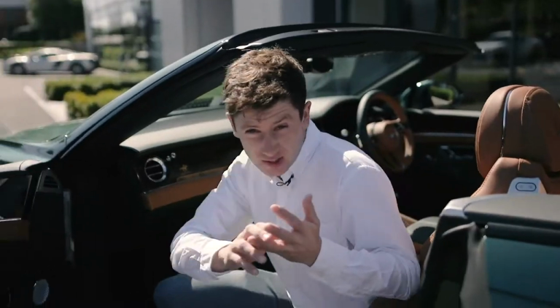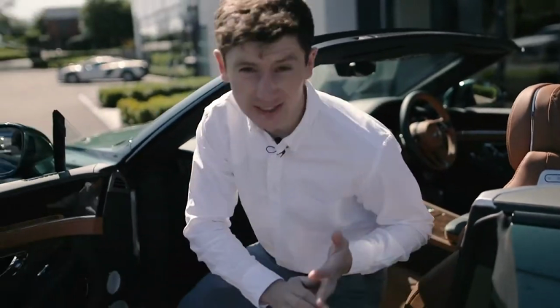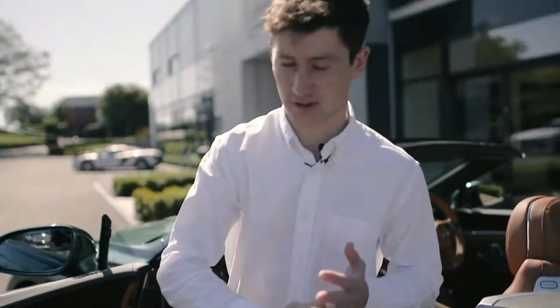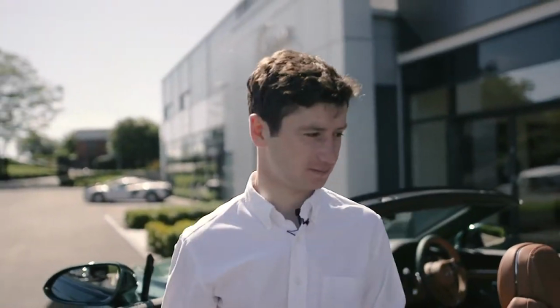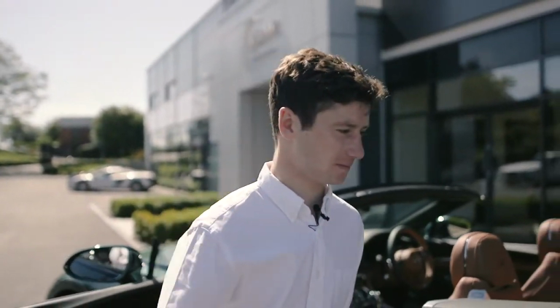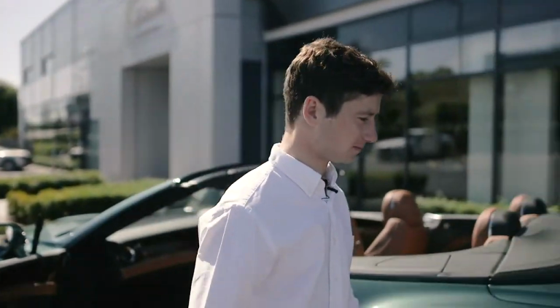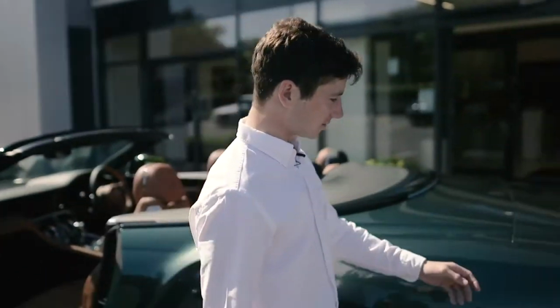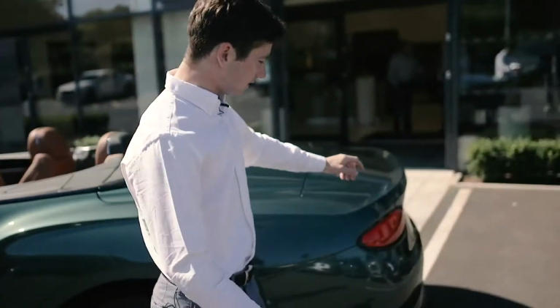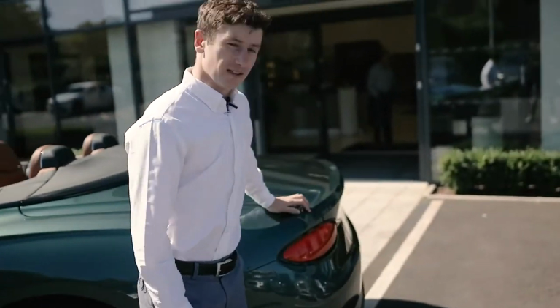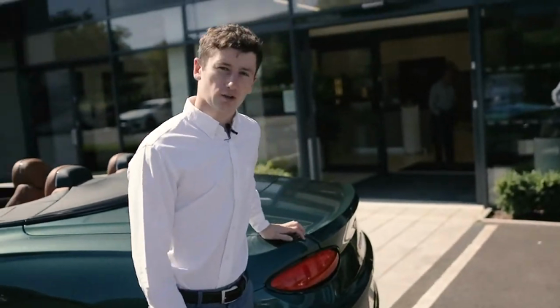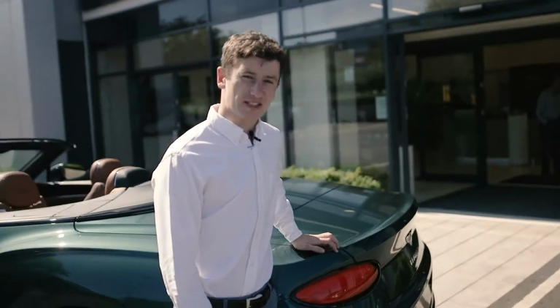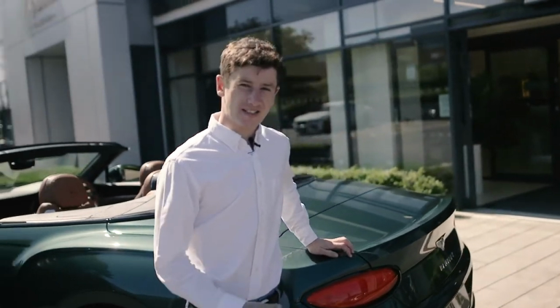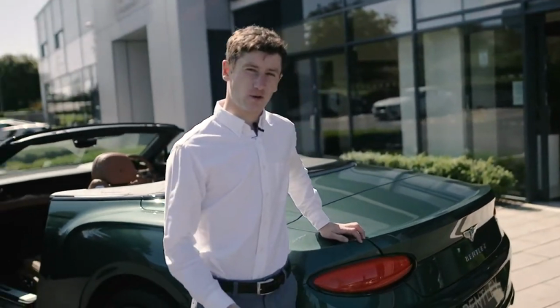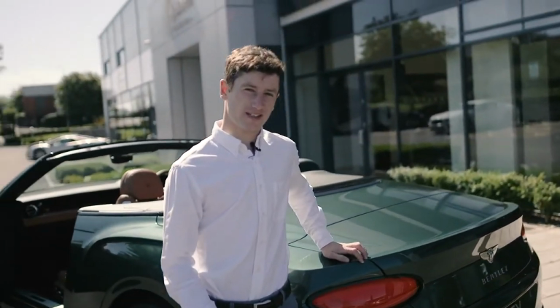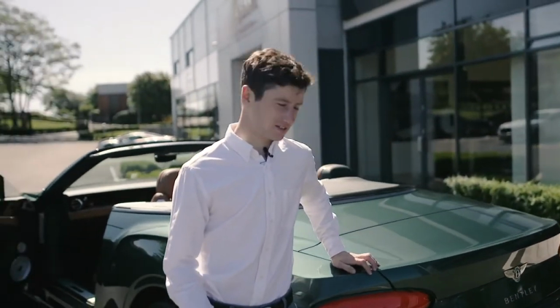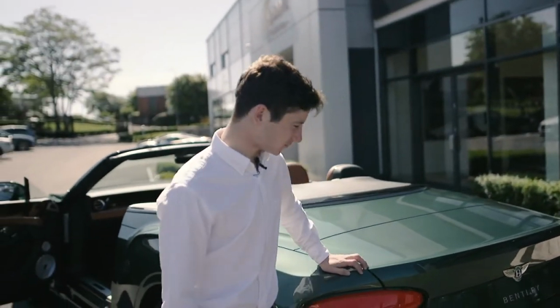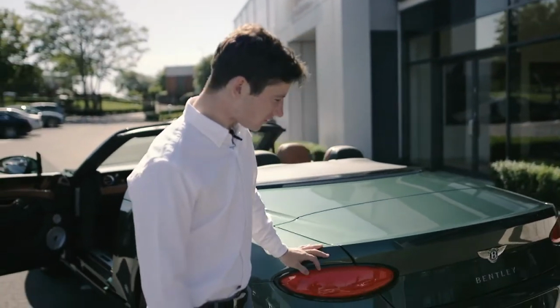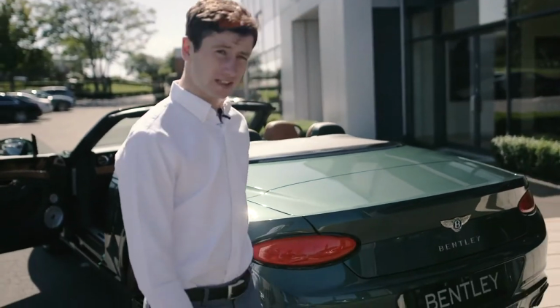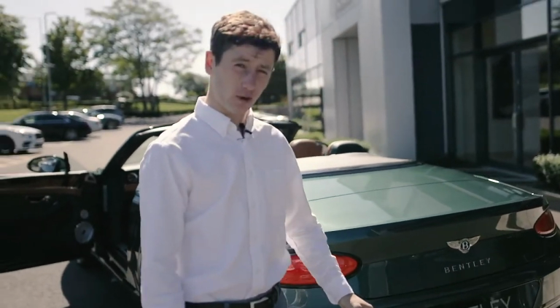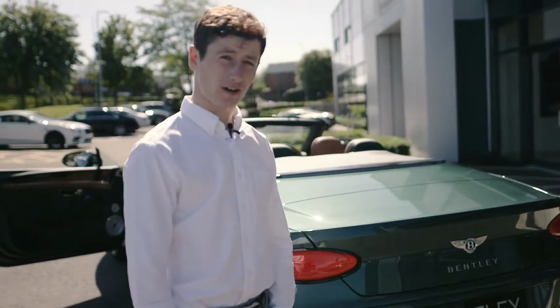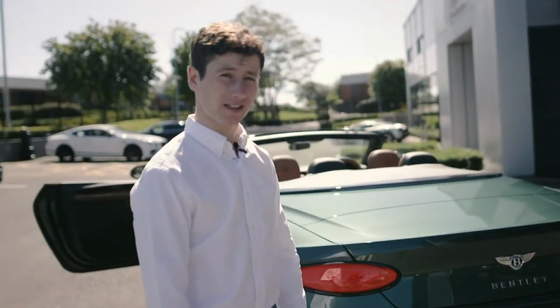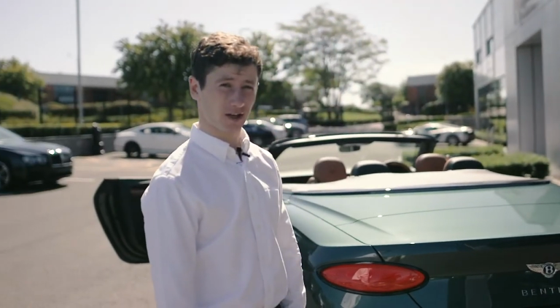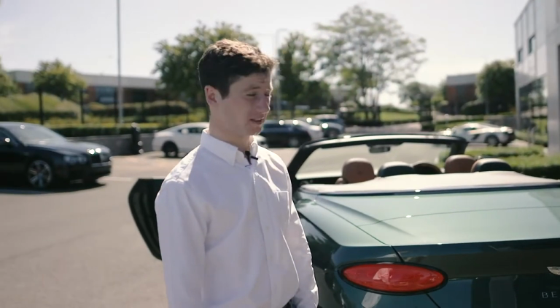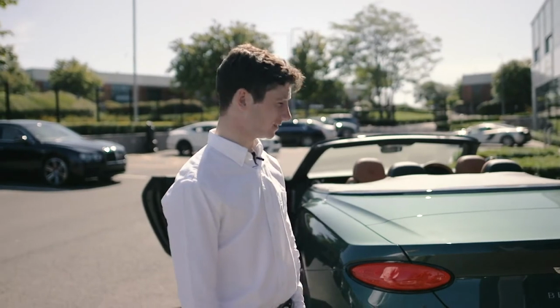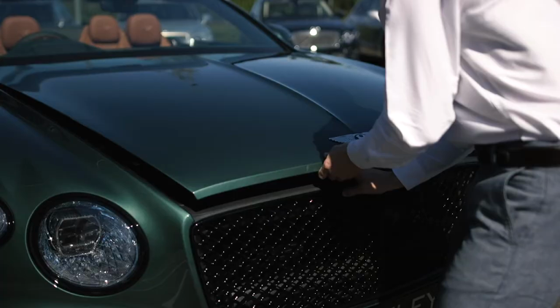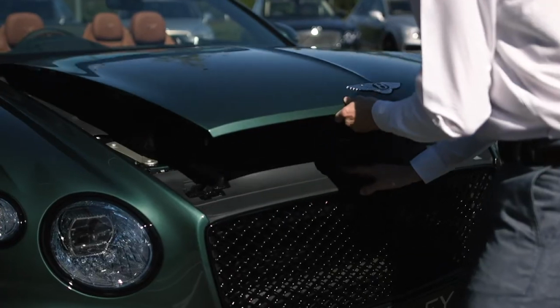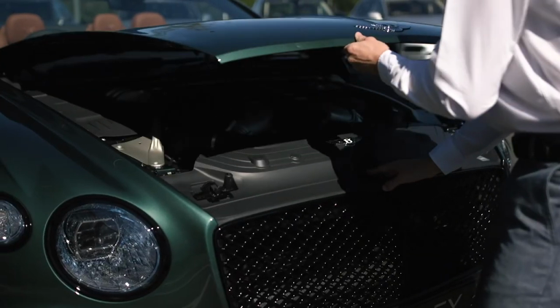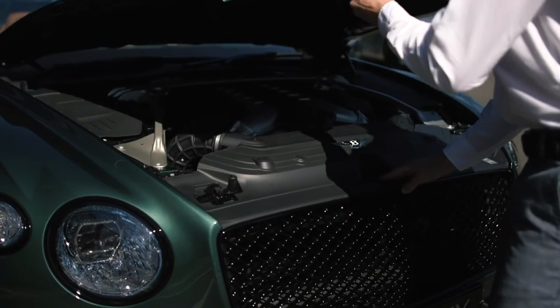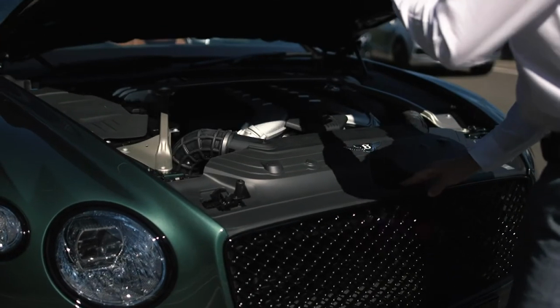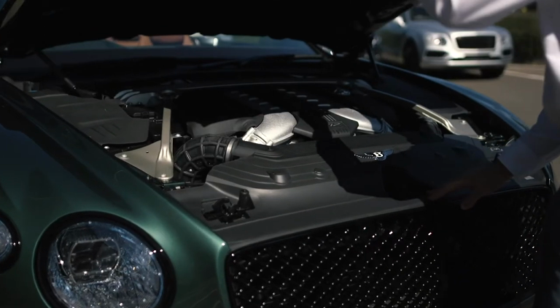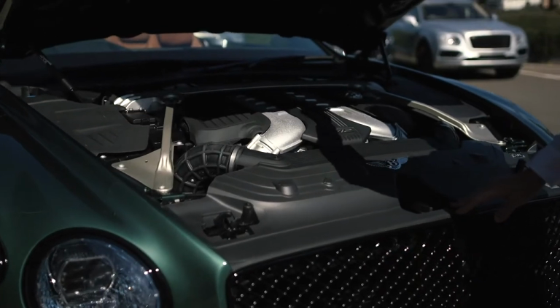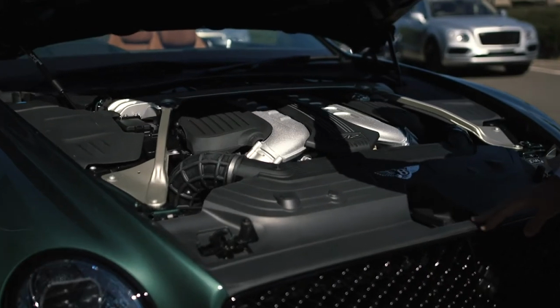6 litre engine. 0-60 in less than 4 seconds. 200 odd mile an hour top speed. Now that is incredible.